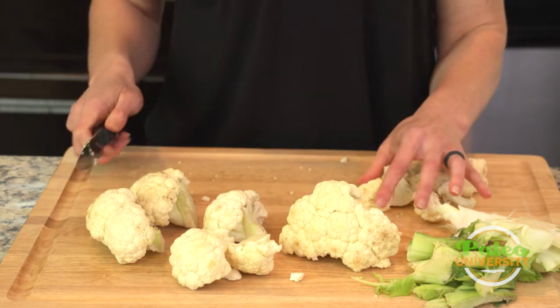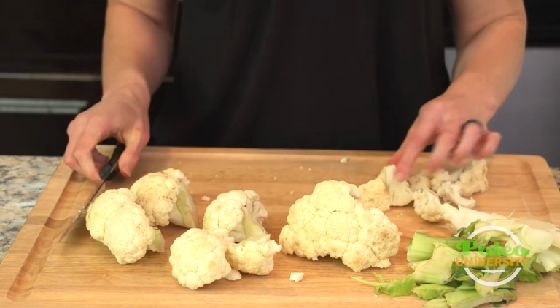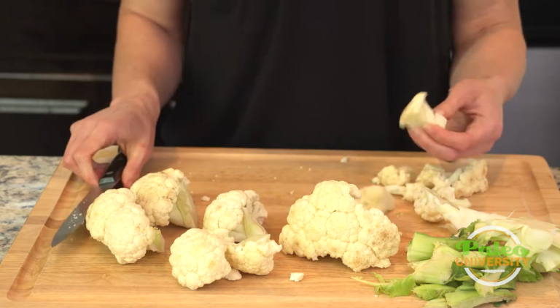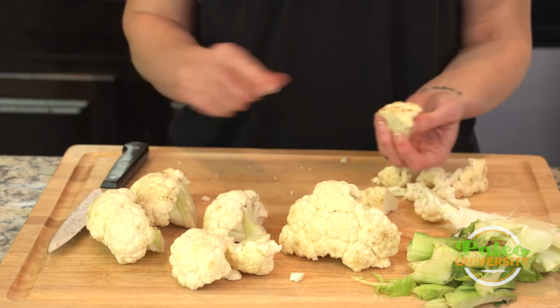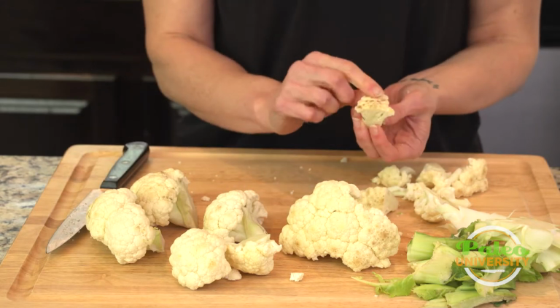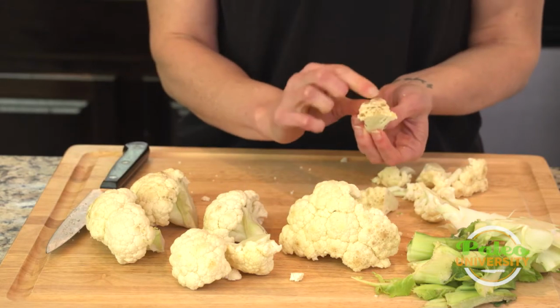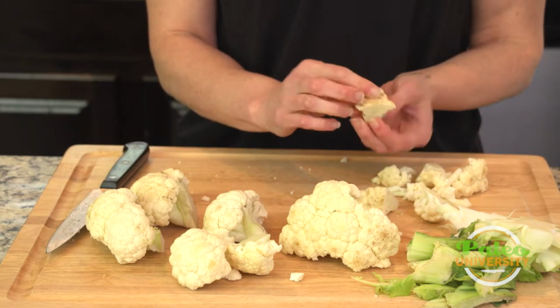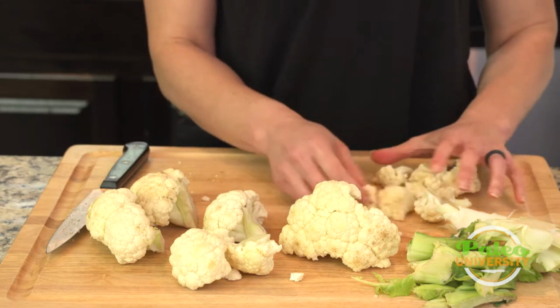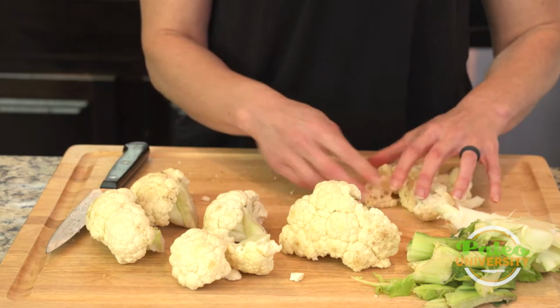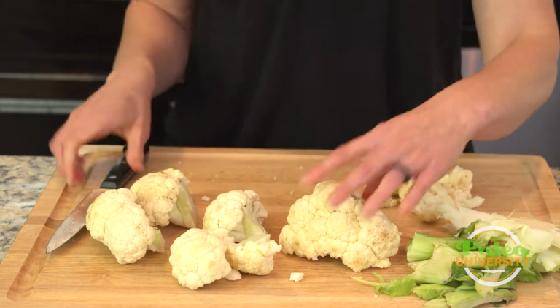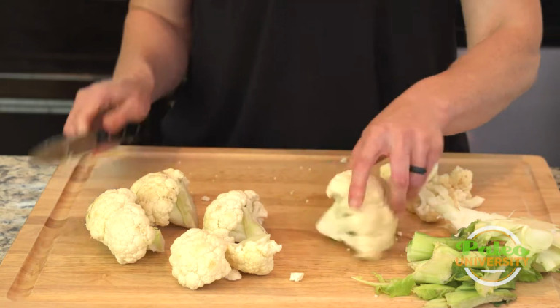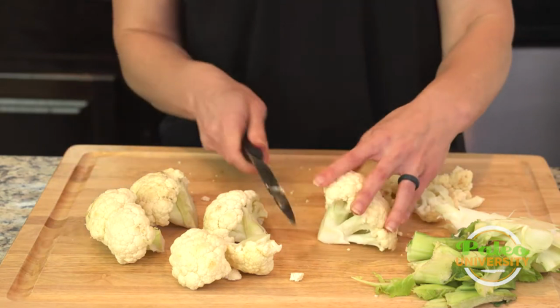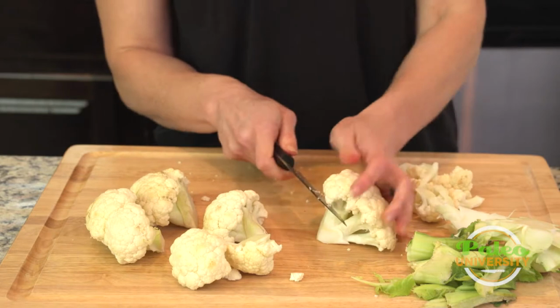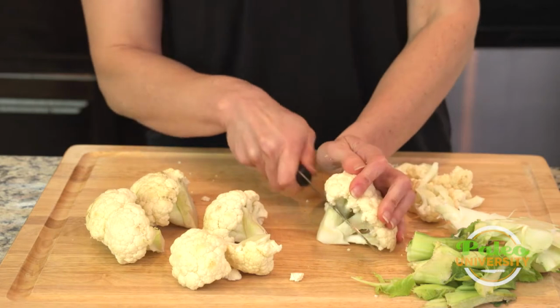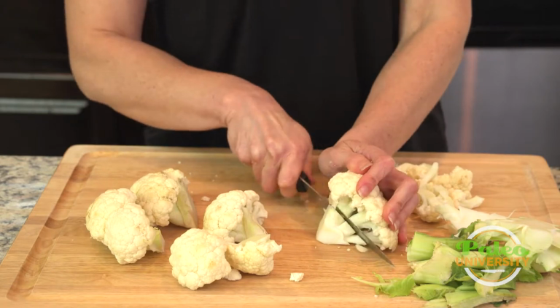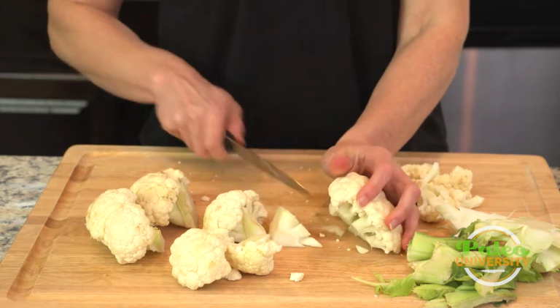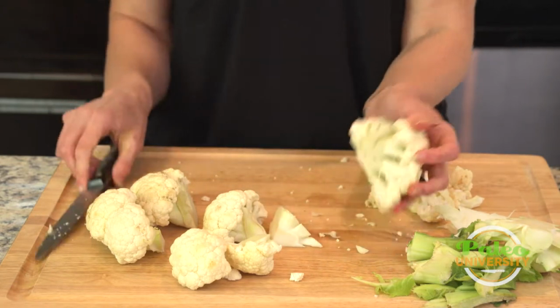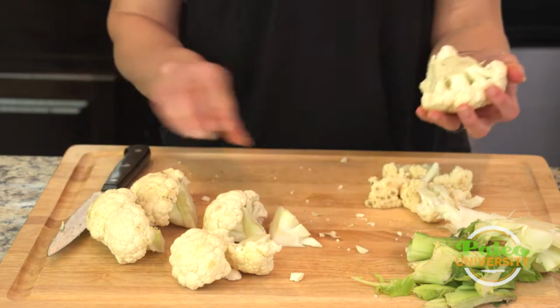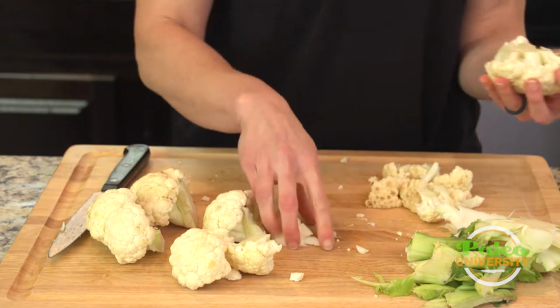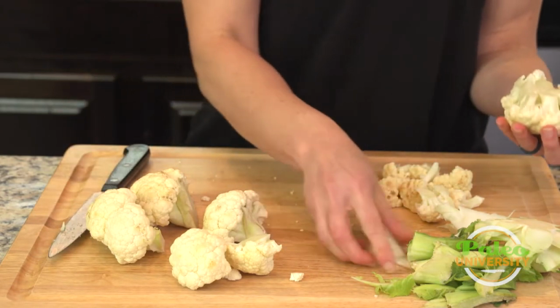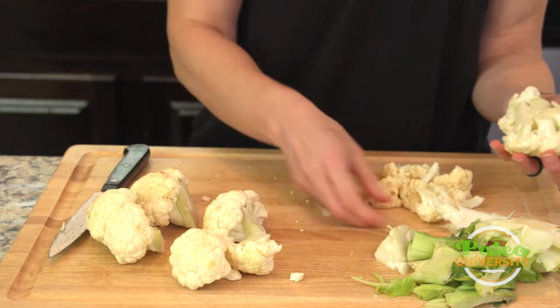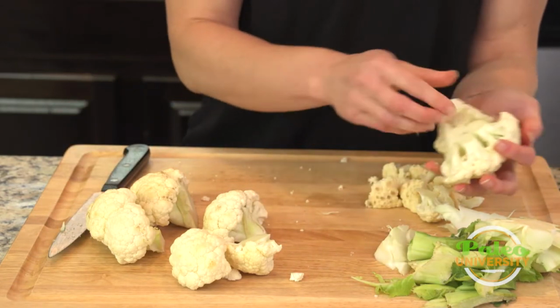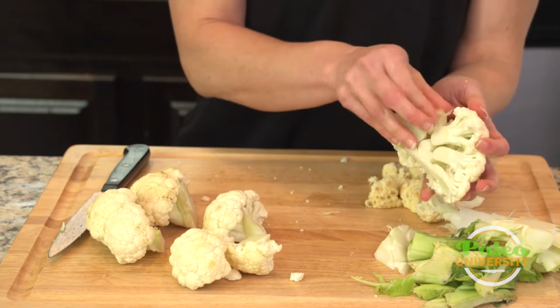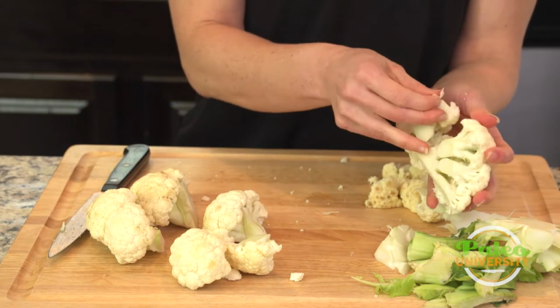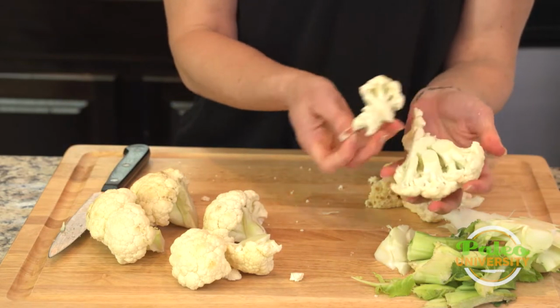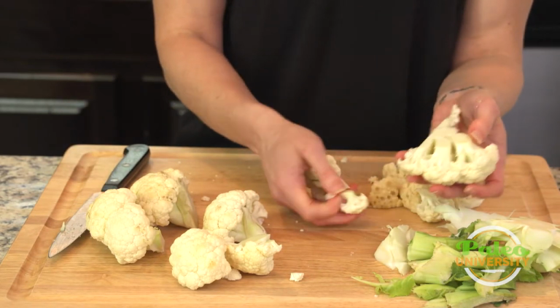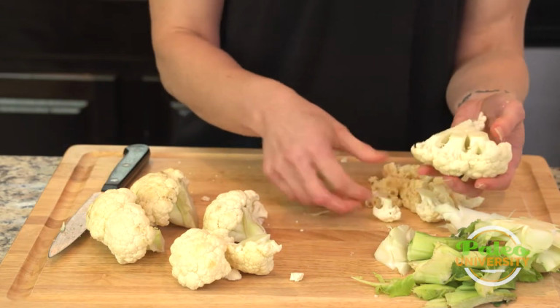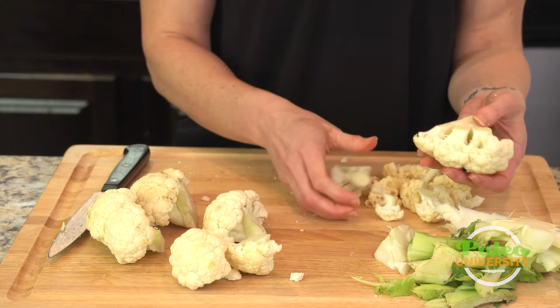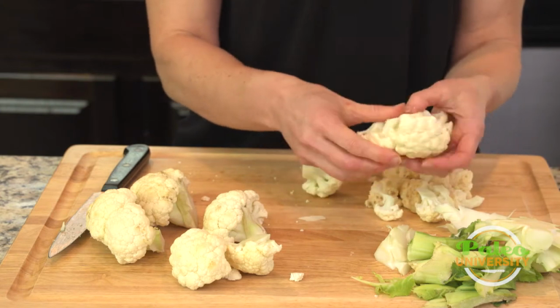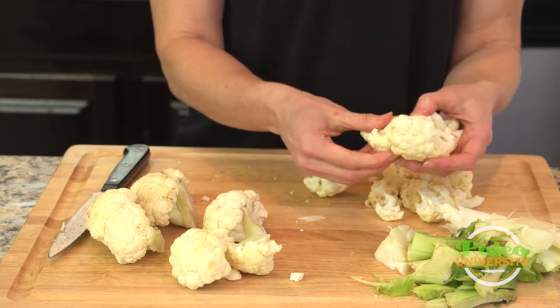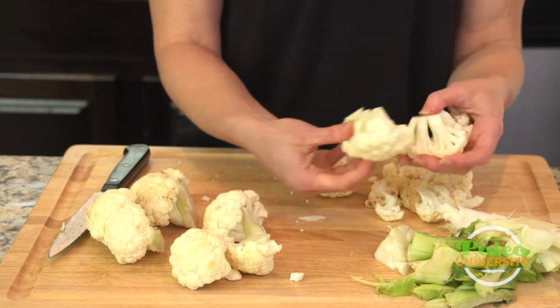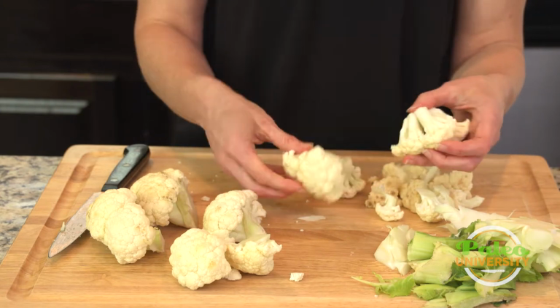You might have noticed that there was a little bit of this darkening on the top of the cauliflower. That doesn't change anything — it doesn't mean it's gone bad or anything like that. It's just some unique character for the cauliflower.